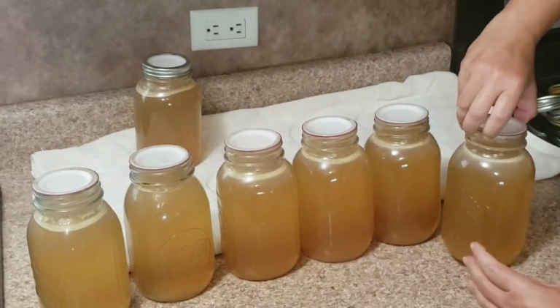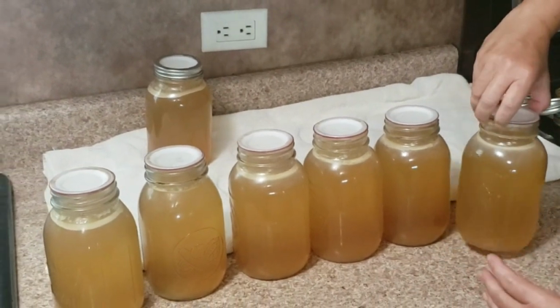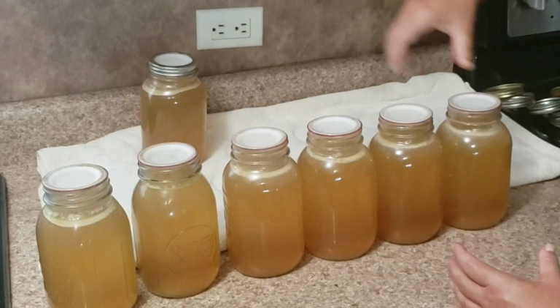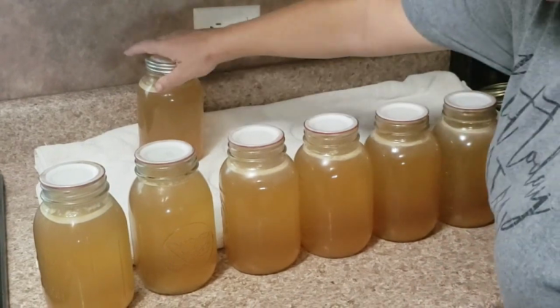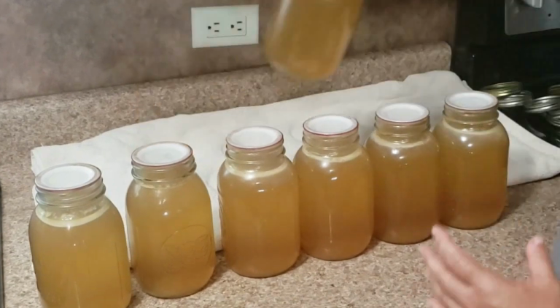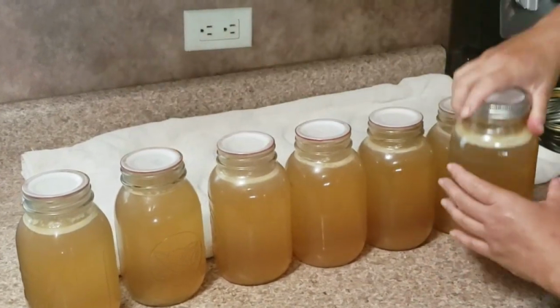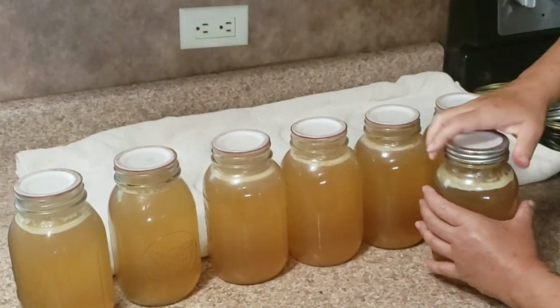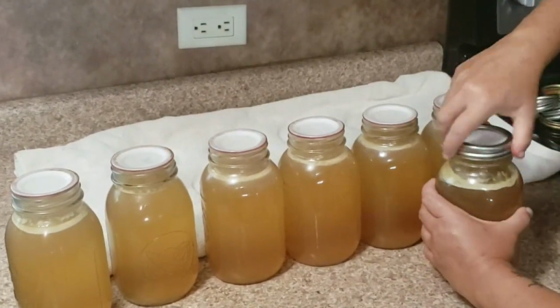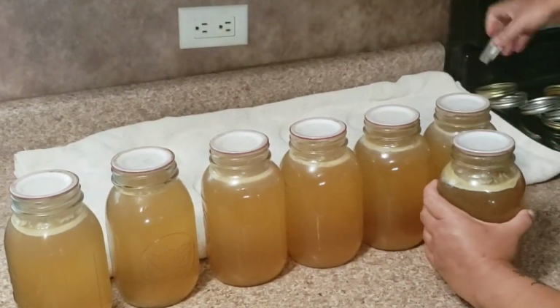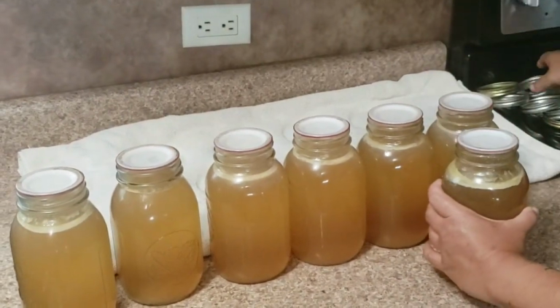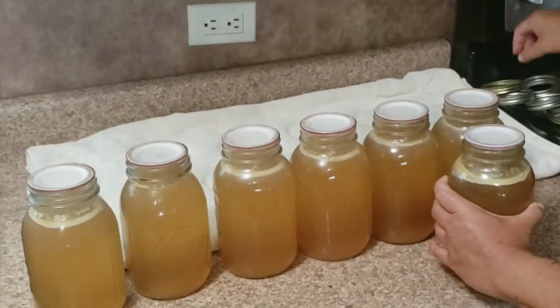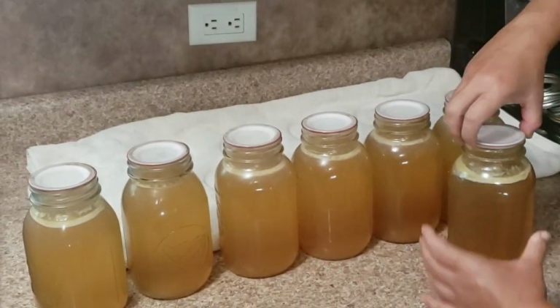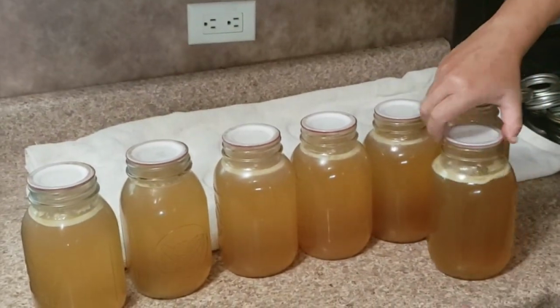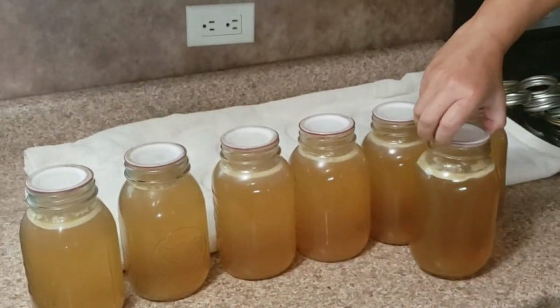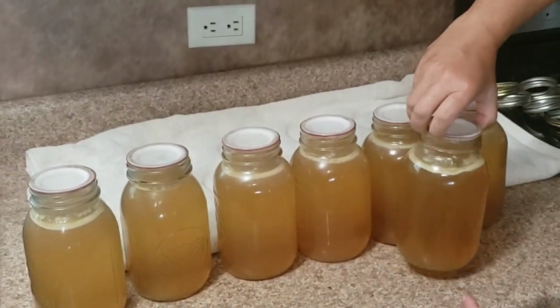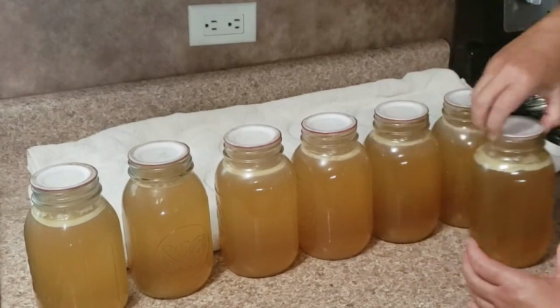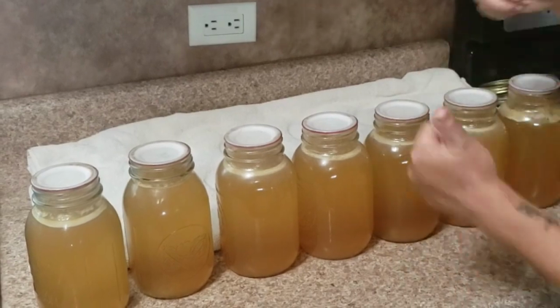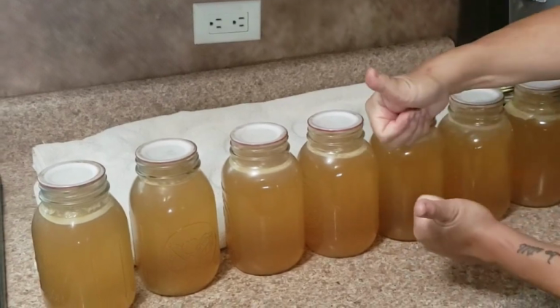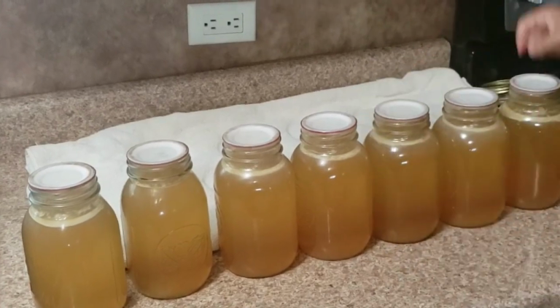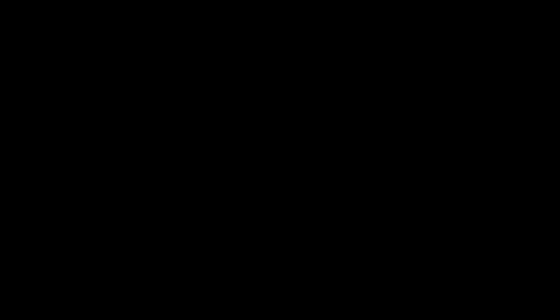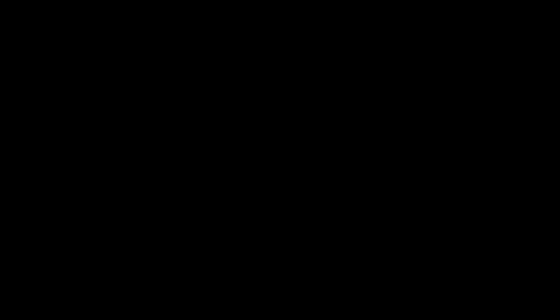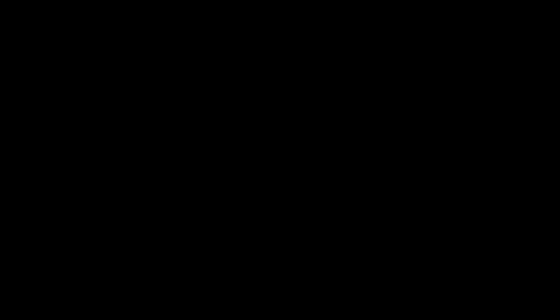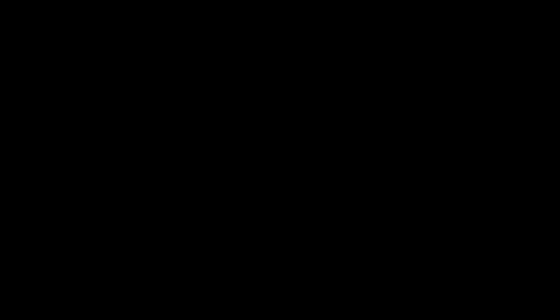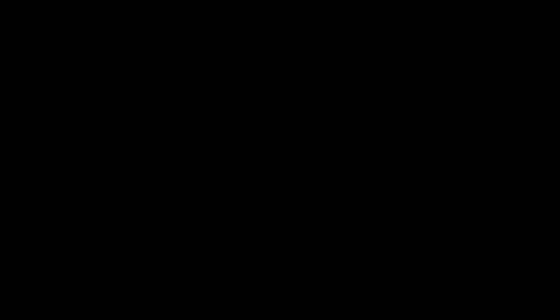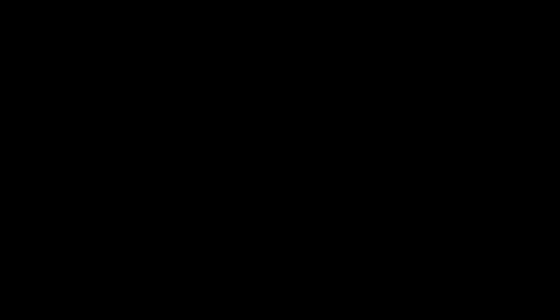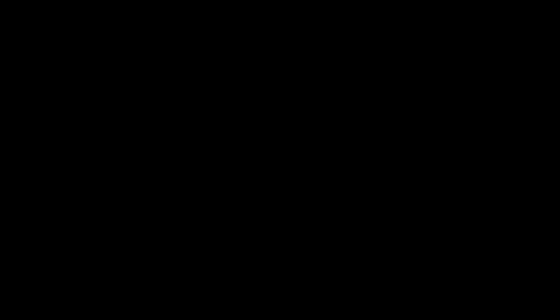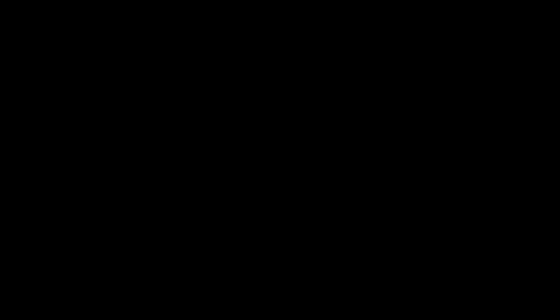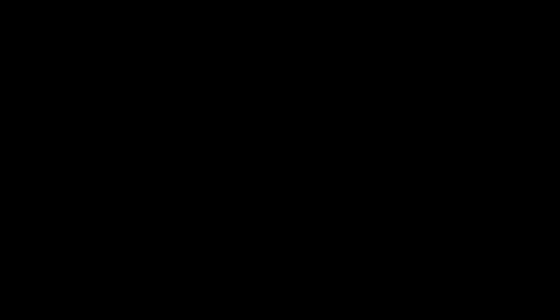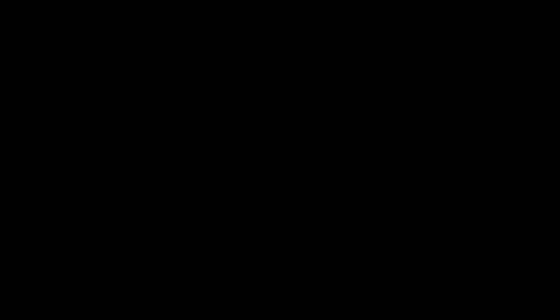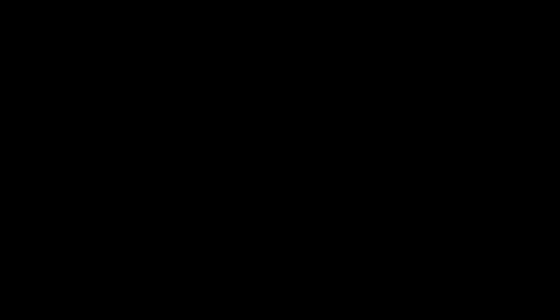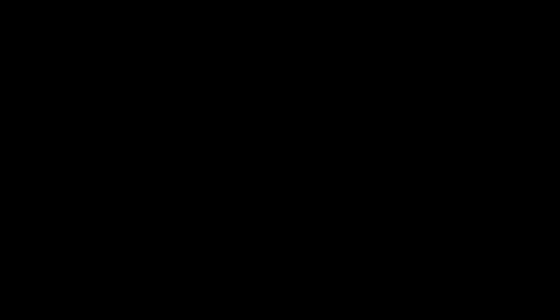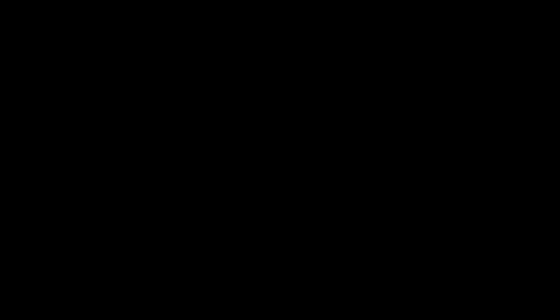The only thing left to do is to wash and label each jar and store them in the pantry without the metal ring. I hope that you found this tutorial helpful and we'll see you on the next canning project.